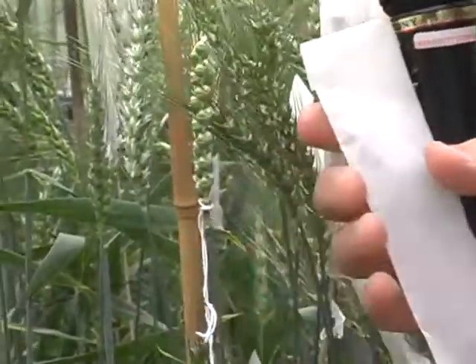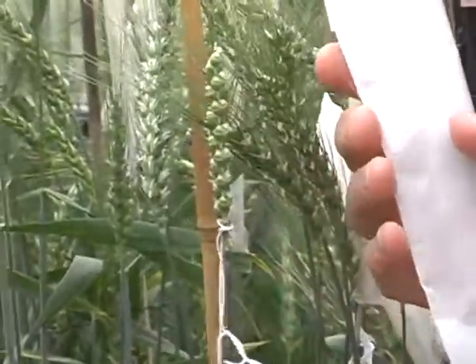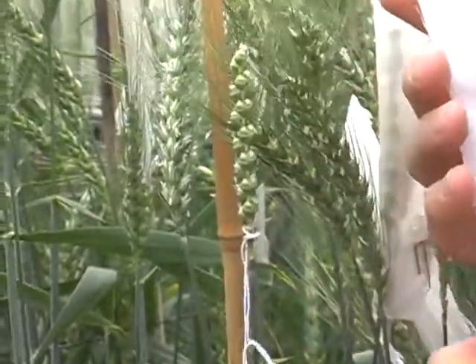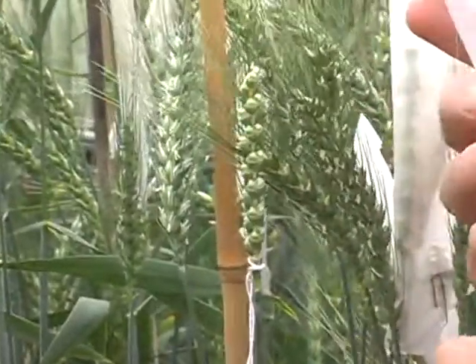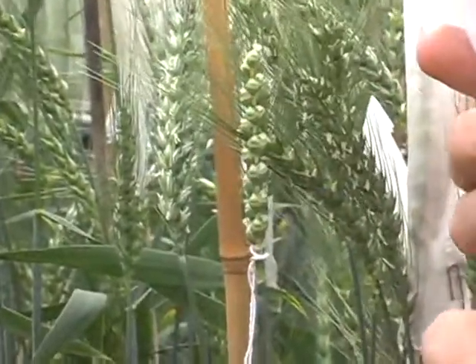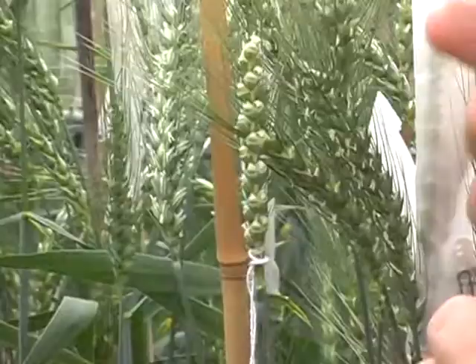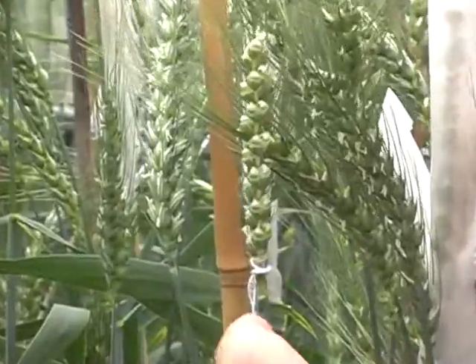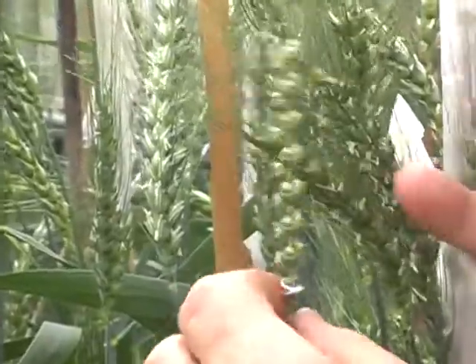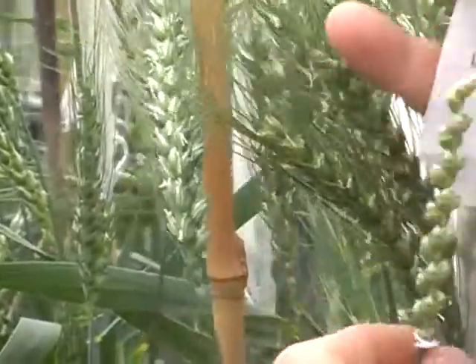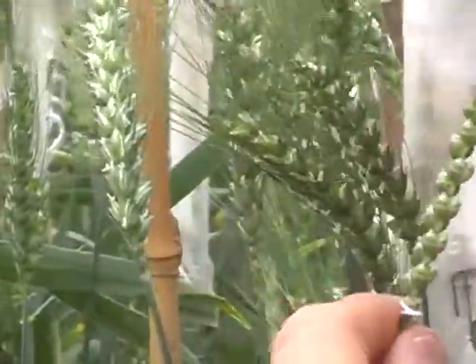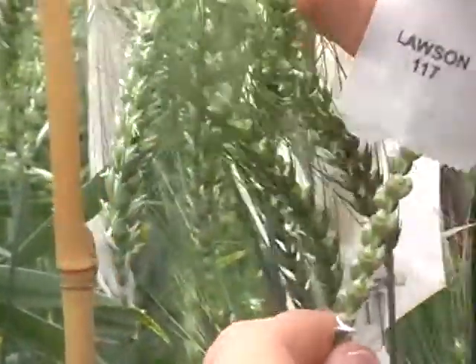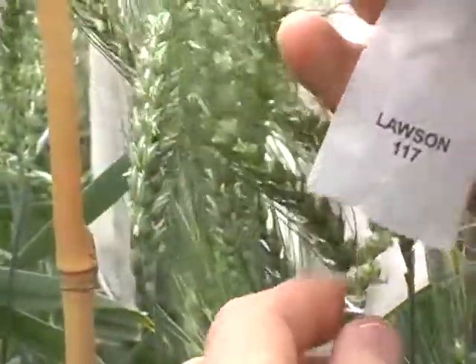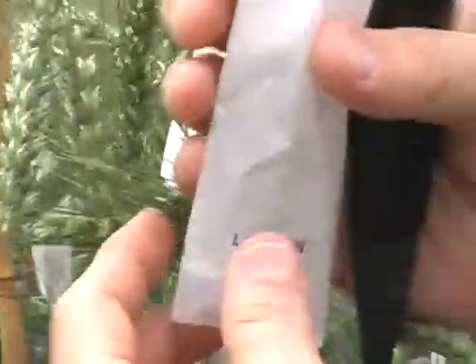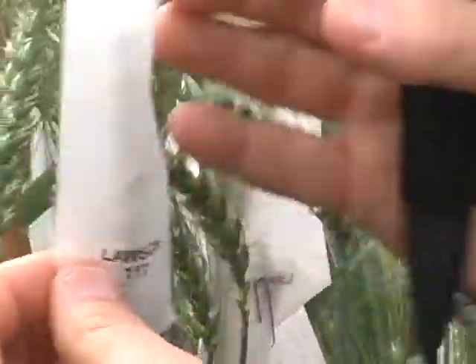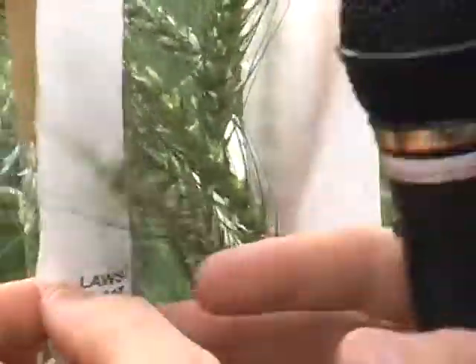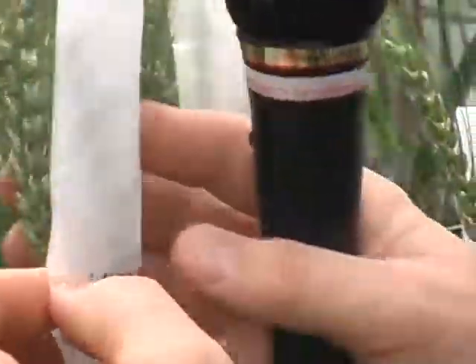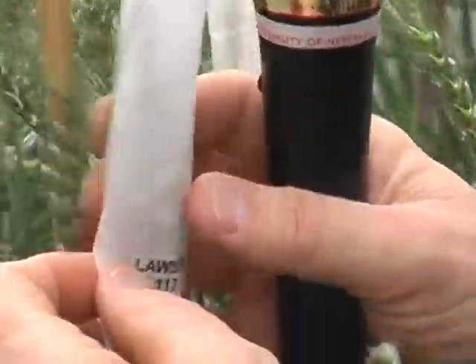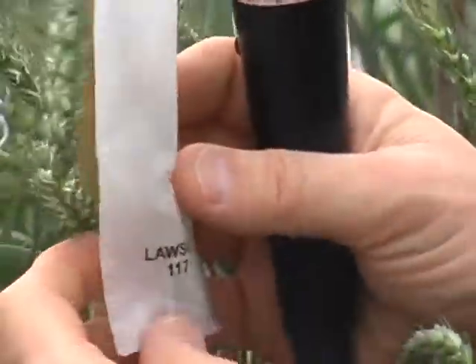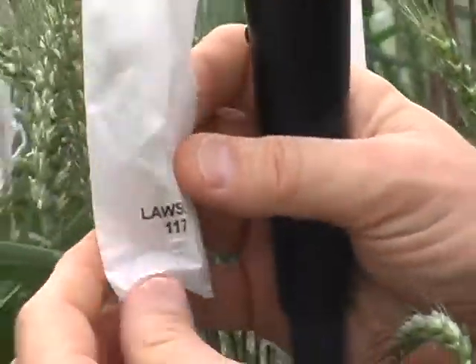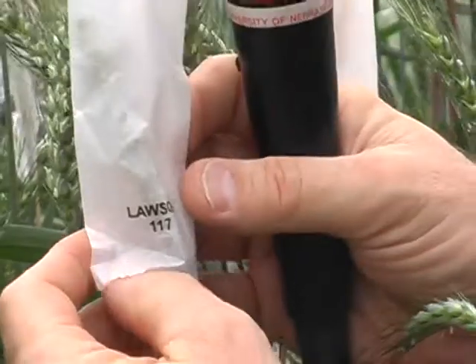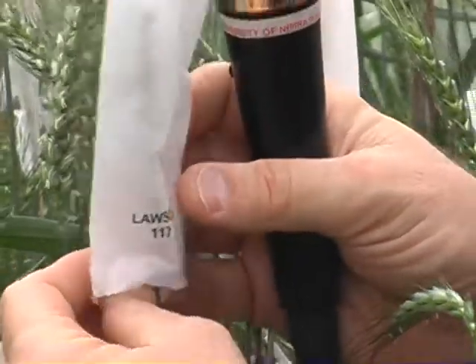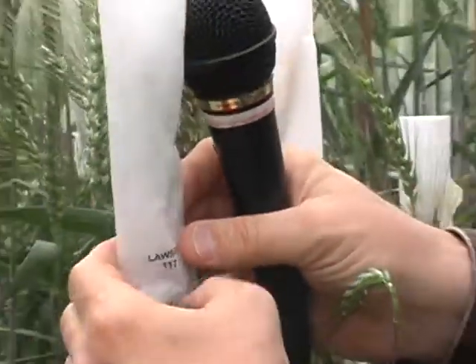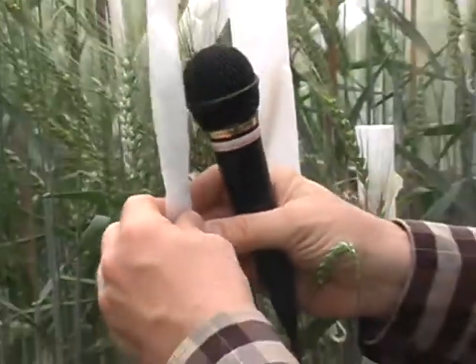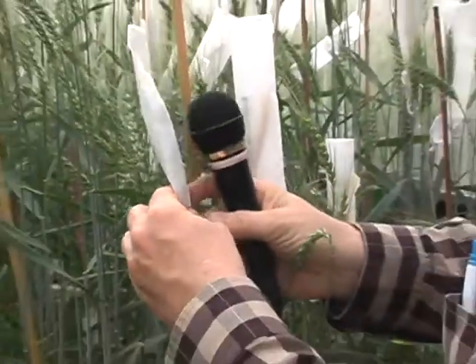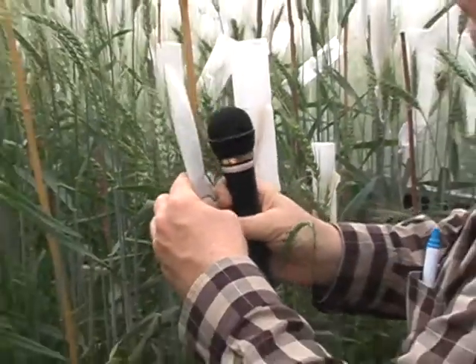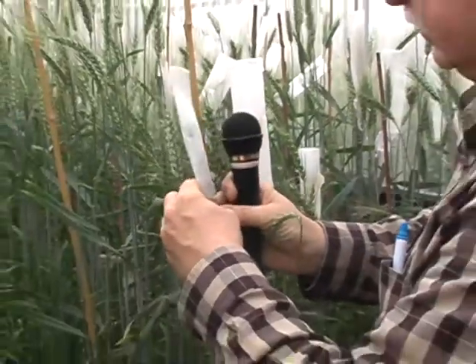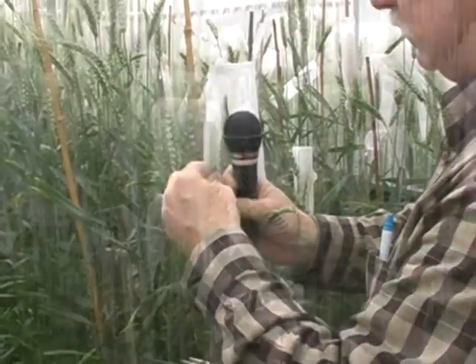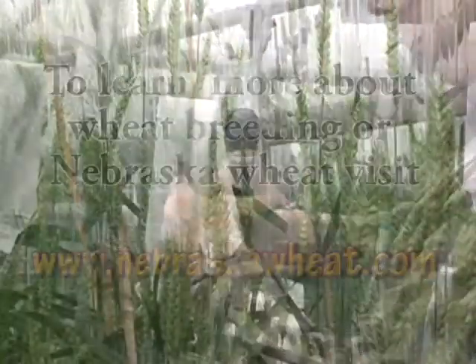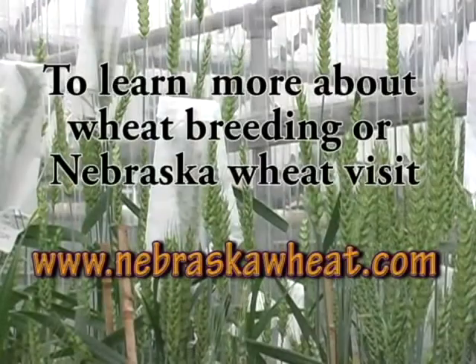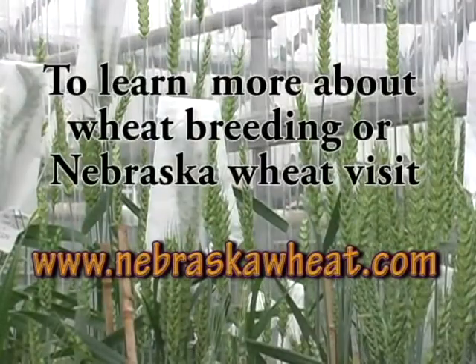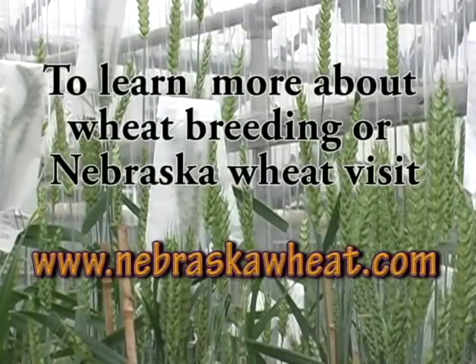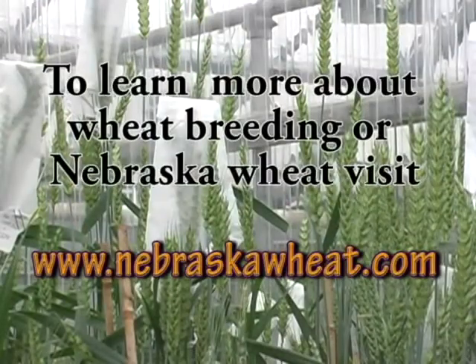These greenhouses, which were a huge investment by the state of Nebraska for the university, have been massively important for creating a breeding speed-up. It's very beautiful.